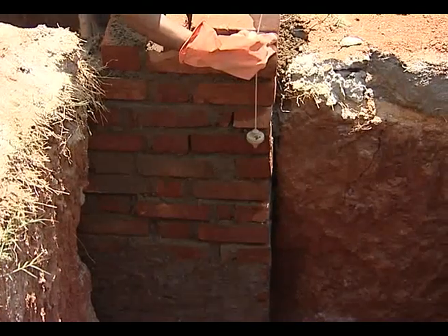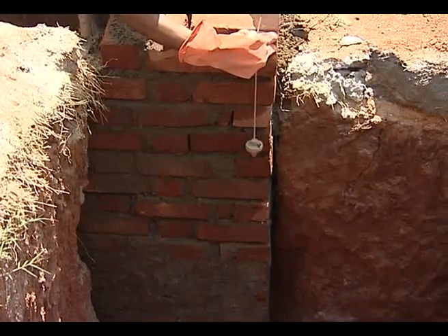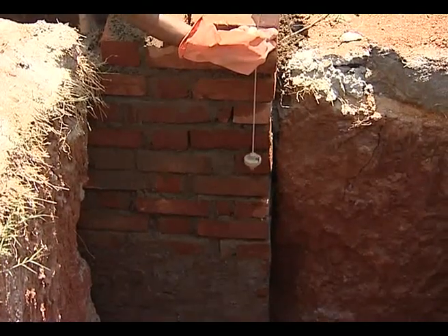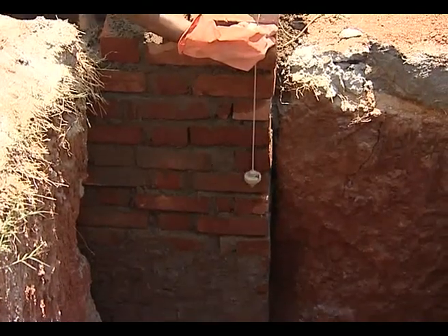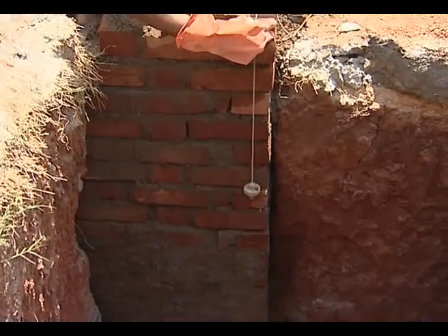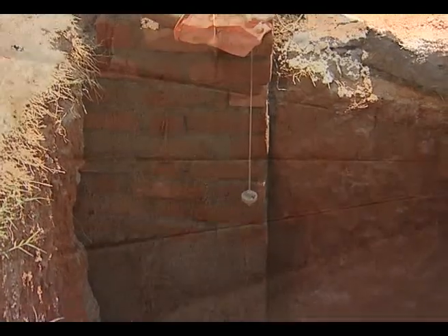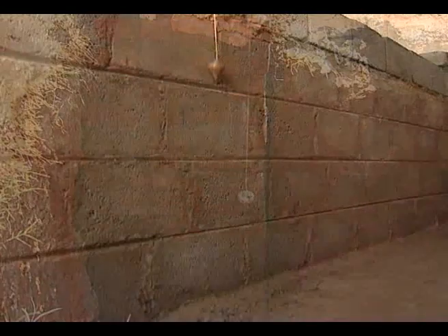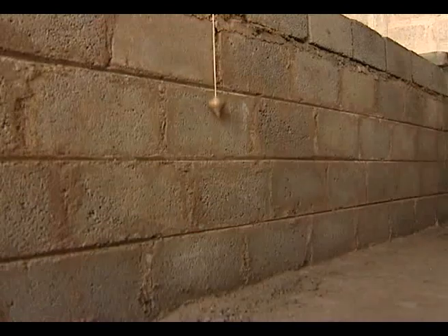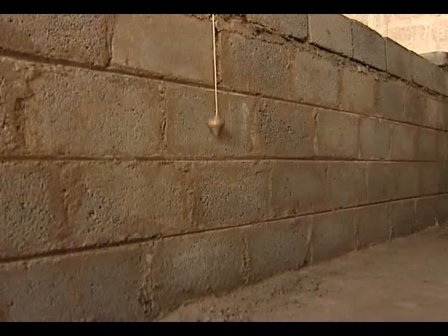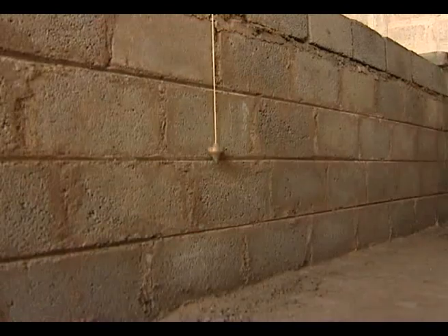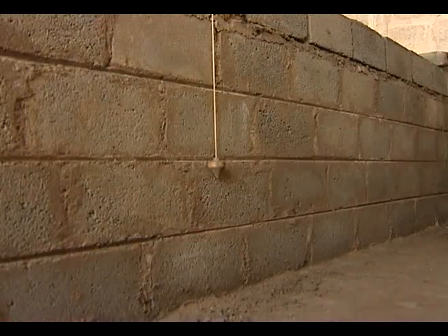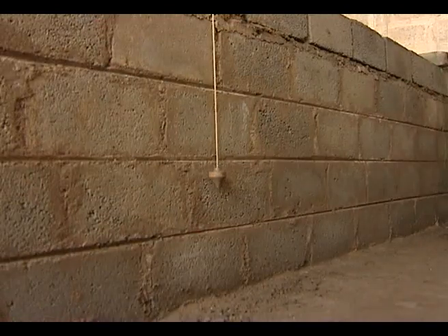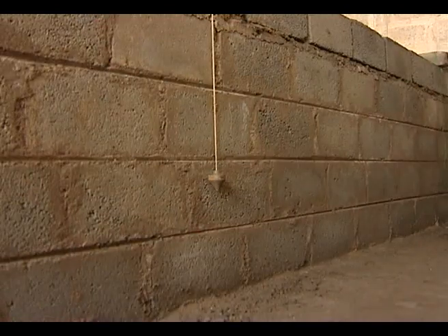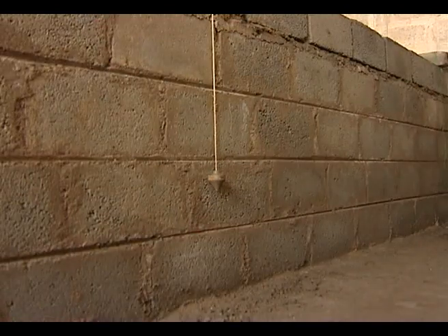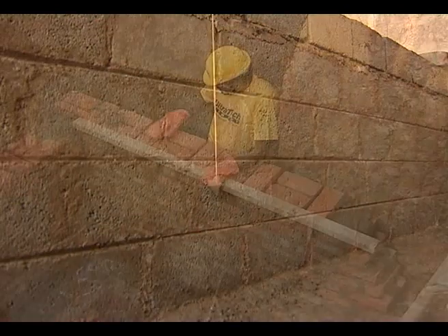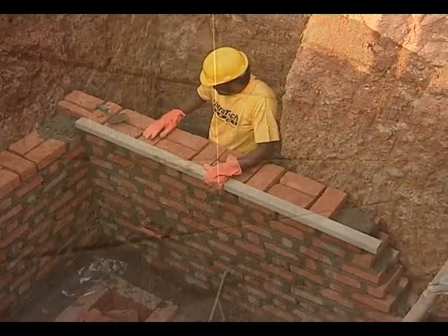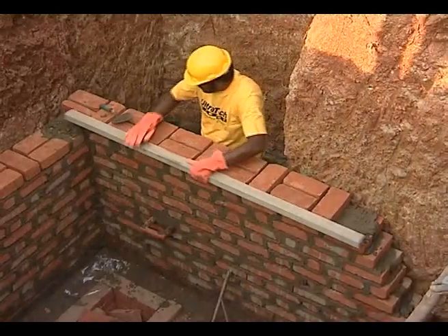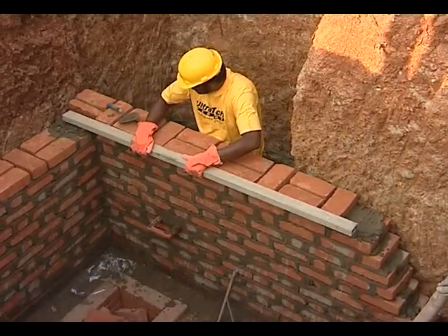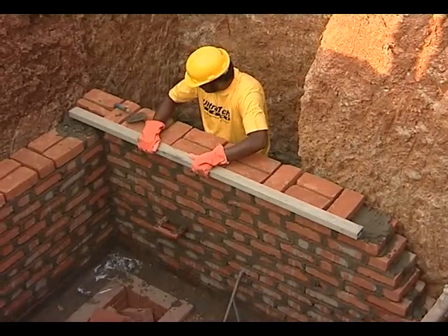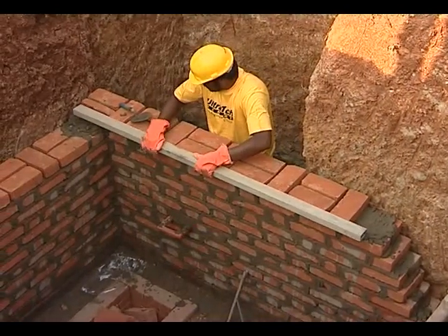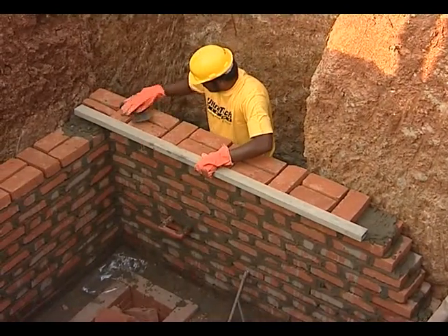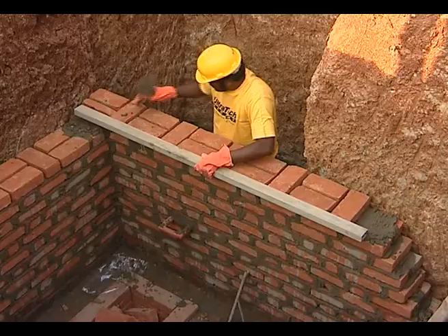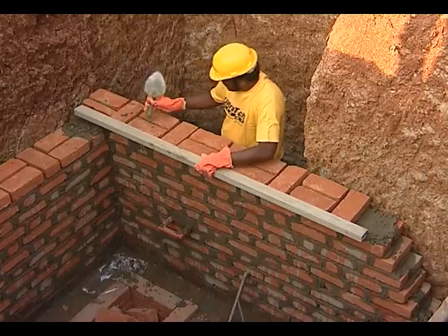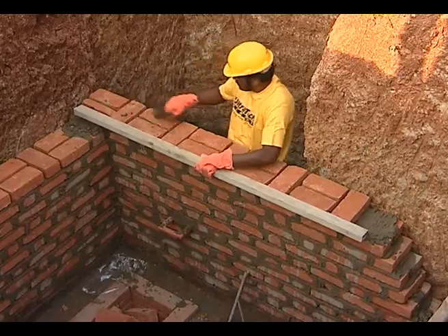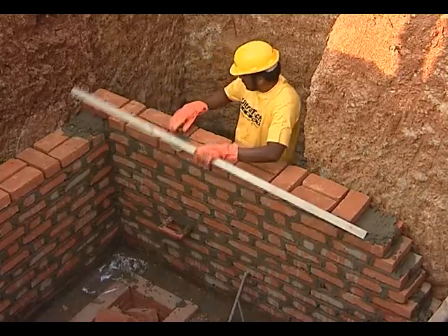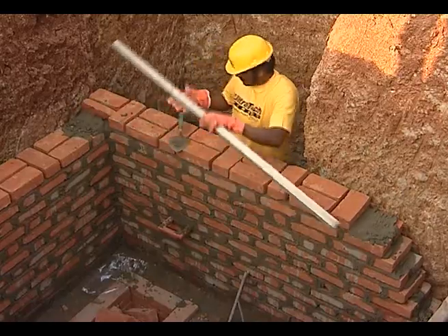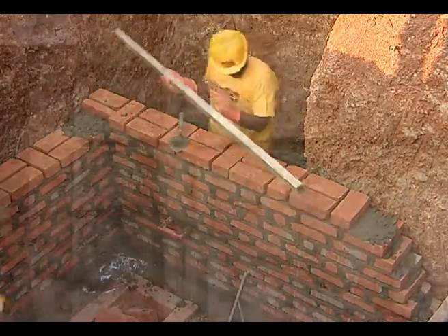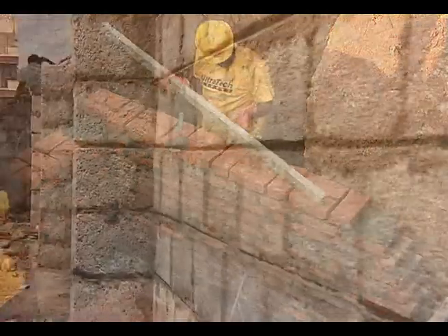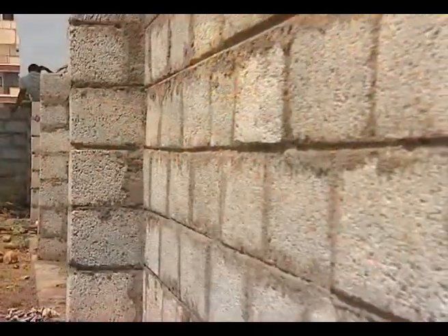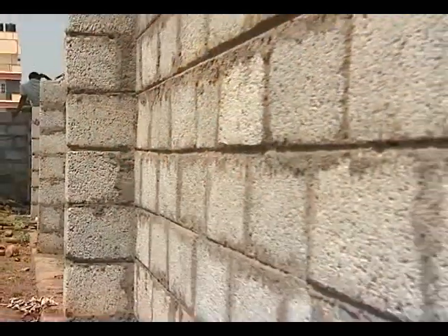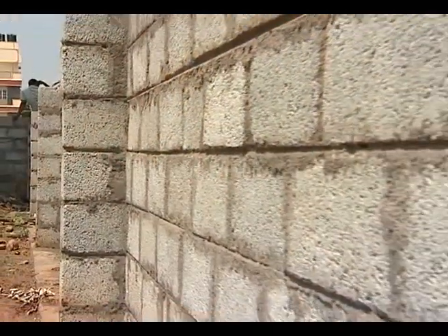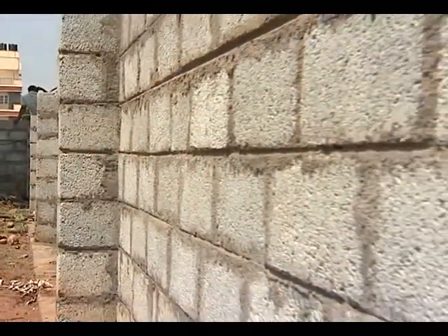All the courses of the masonry shall be laid truly horizontal. The vertical joints shall be truly vertical and should be staggered.